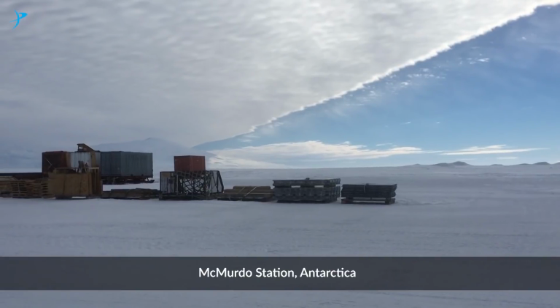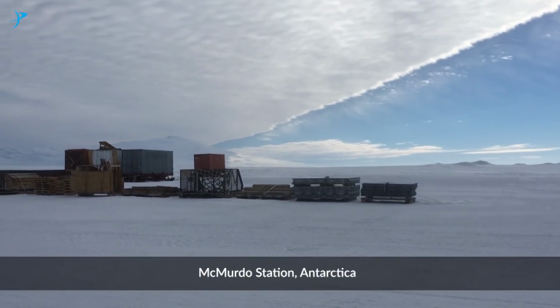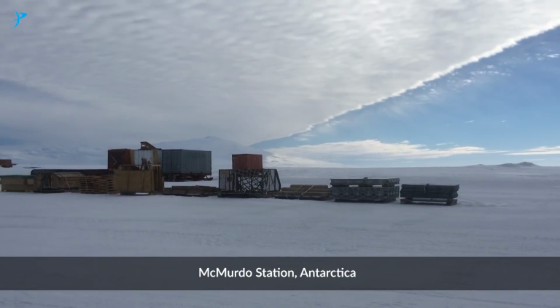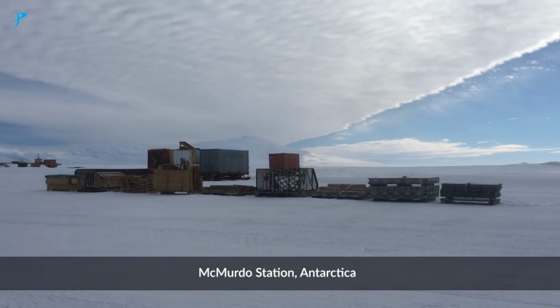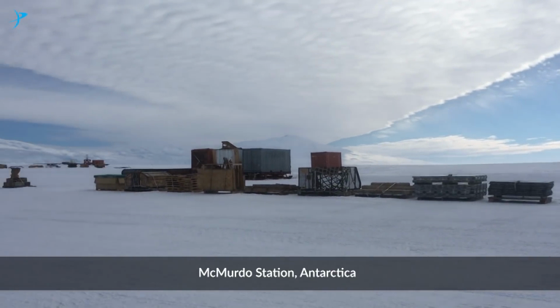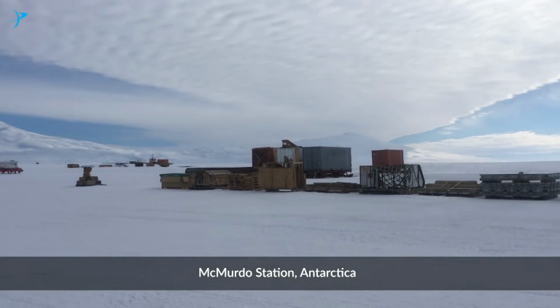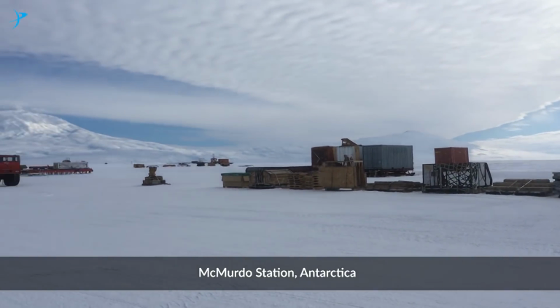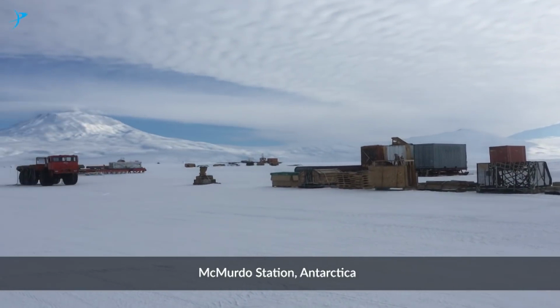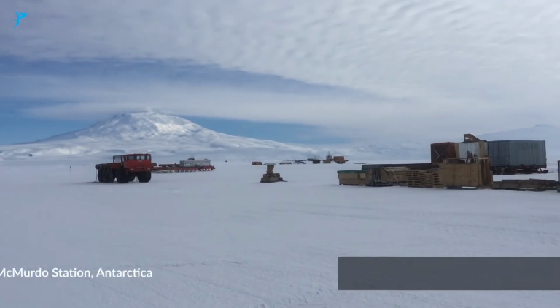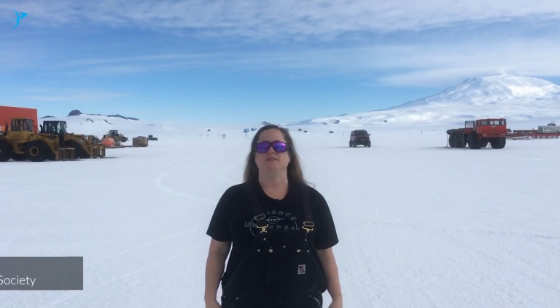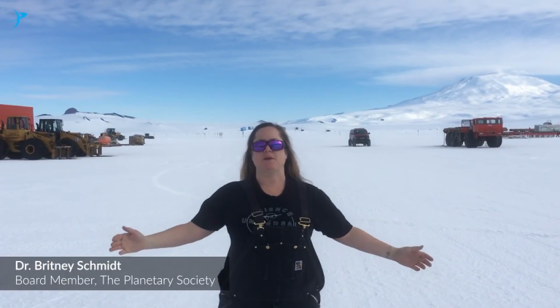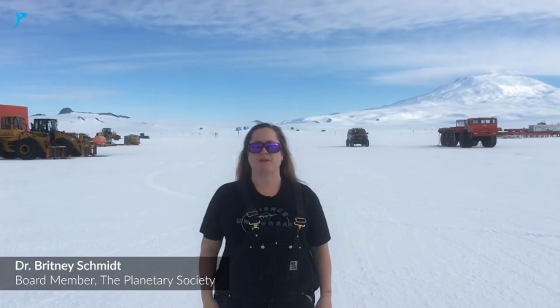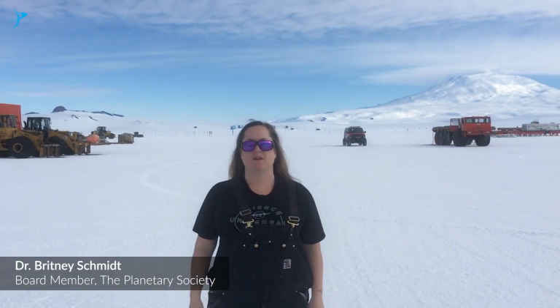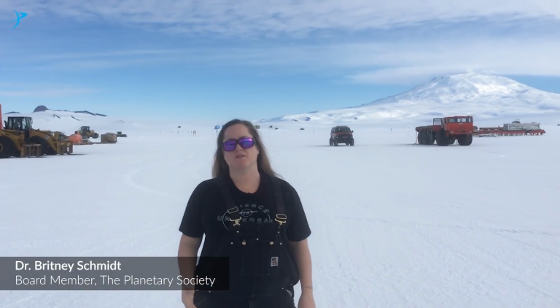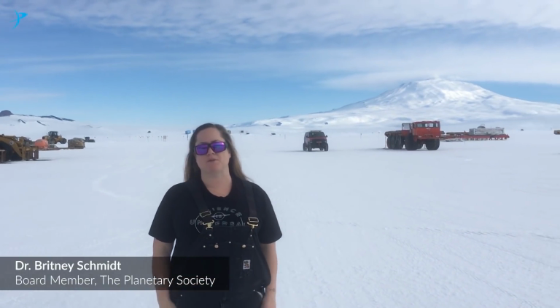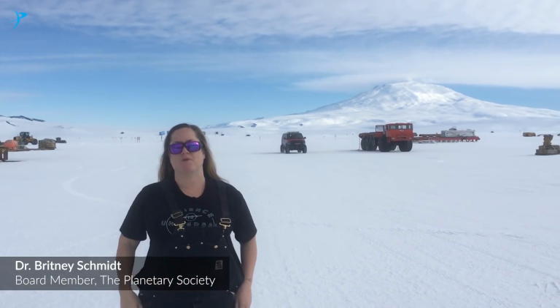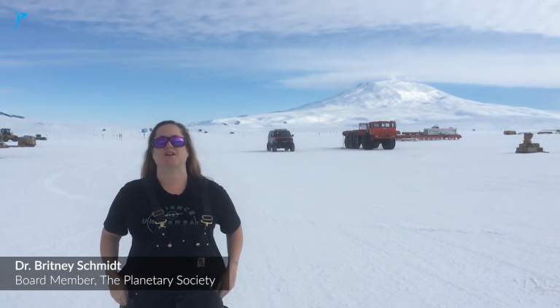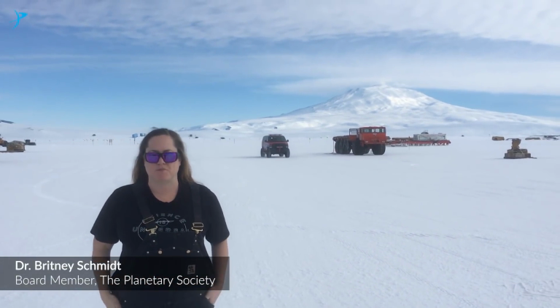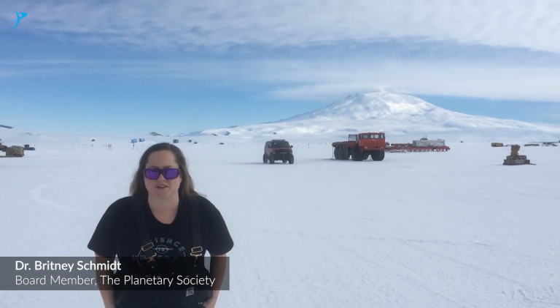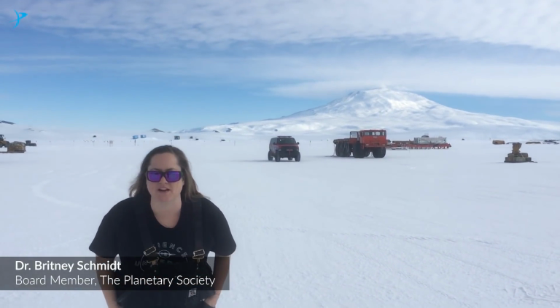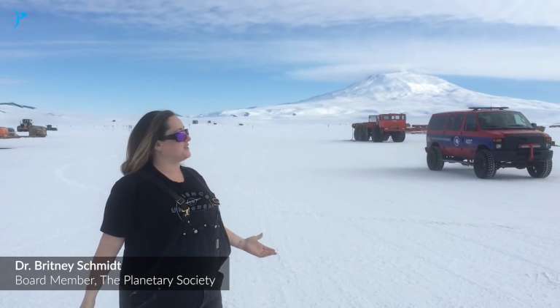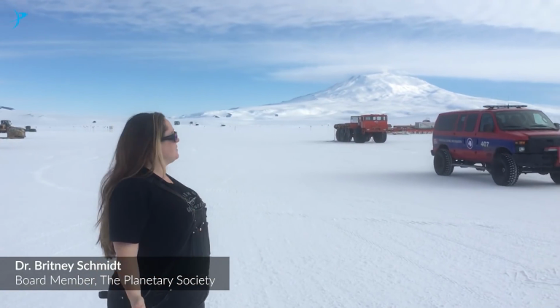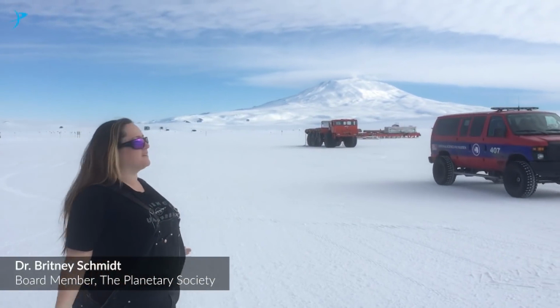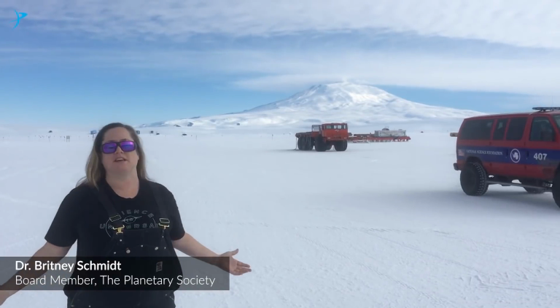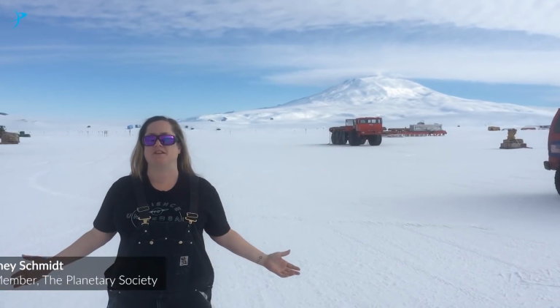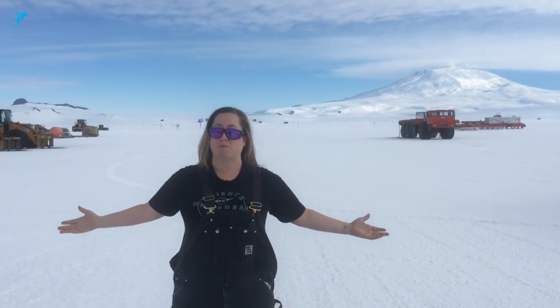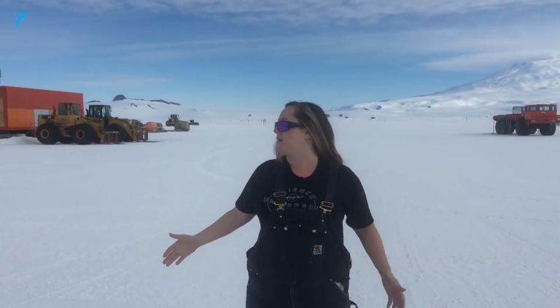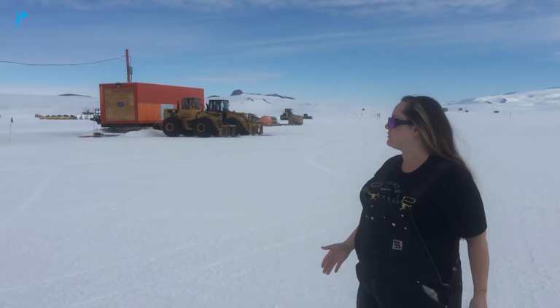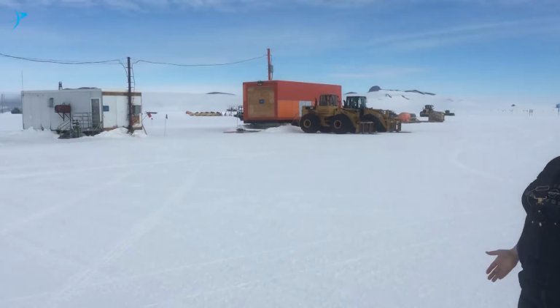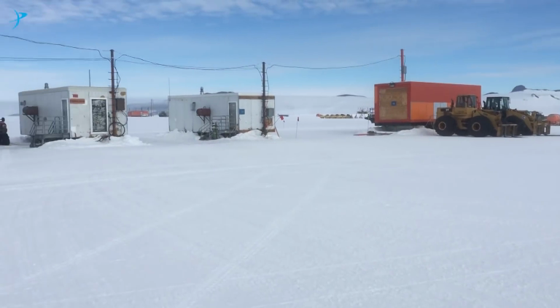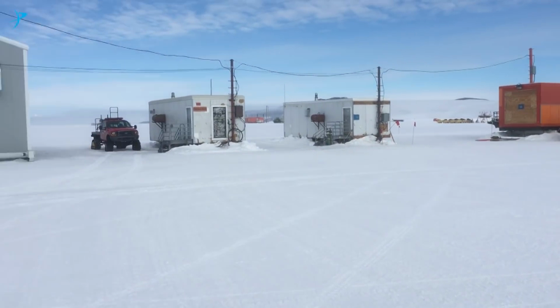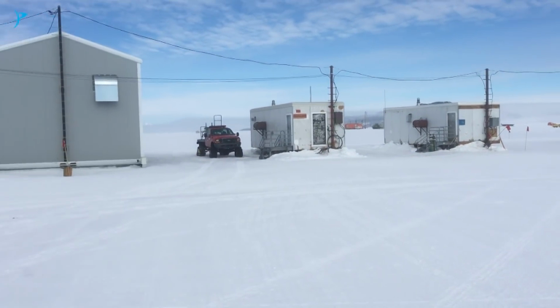Station in Space Exploration. Hey everybody, my name is Brittany Schmidt. I'm one of the members of the board of directors for the Planetary Society. As you can see, we're here on station at McMurdo. Actually, we're at the airfield, about to head out.